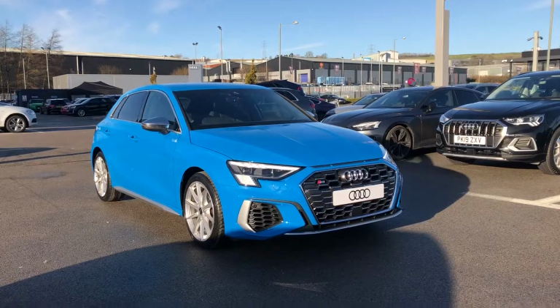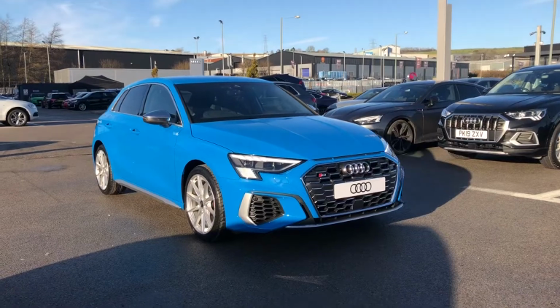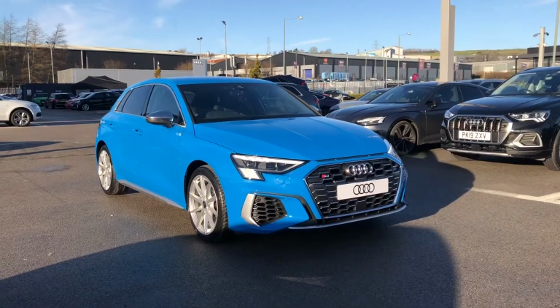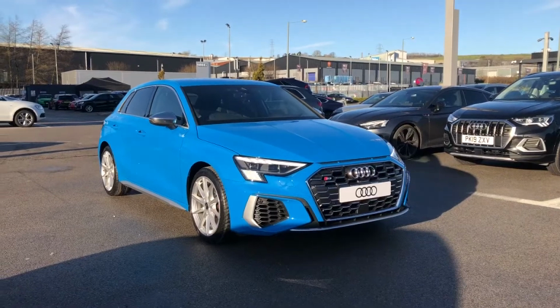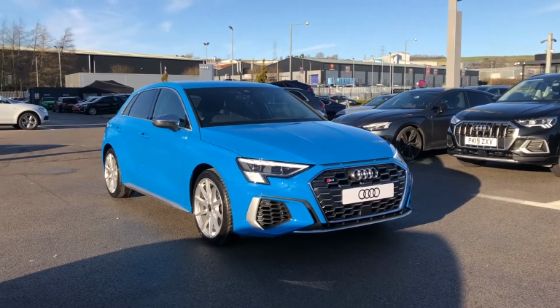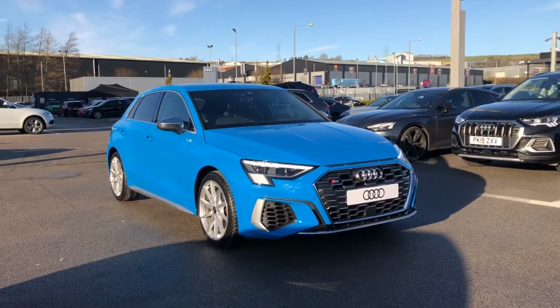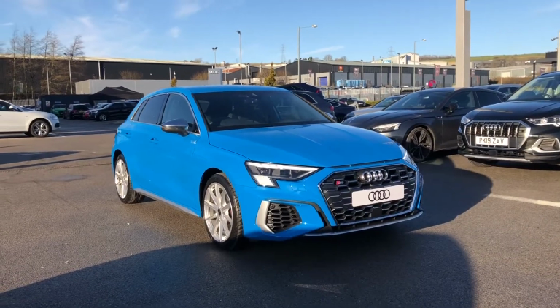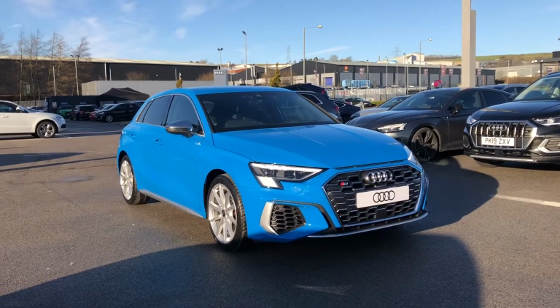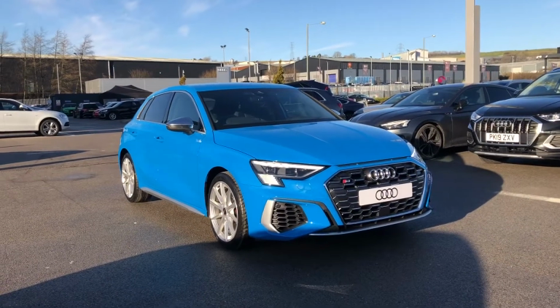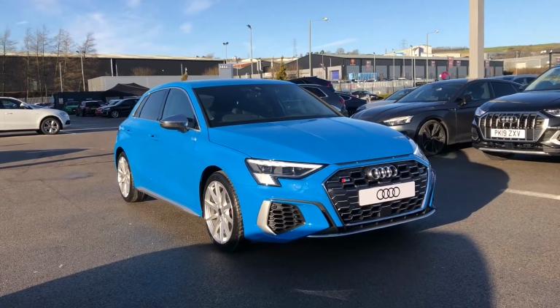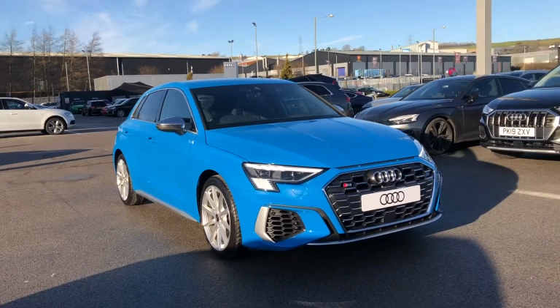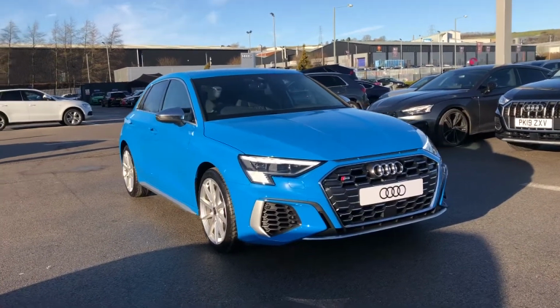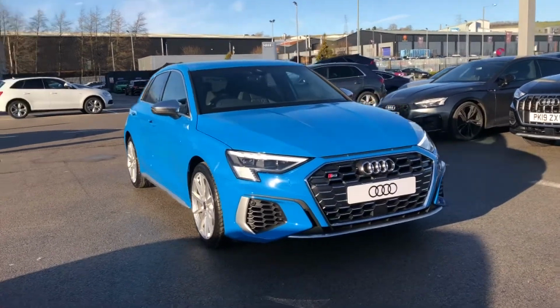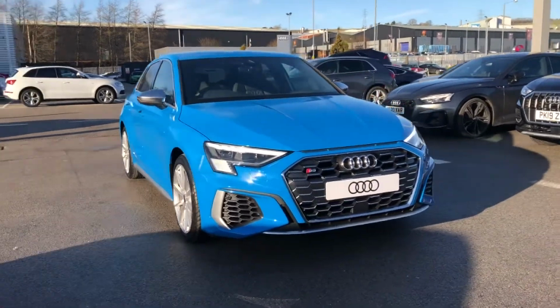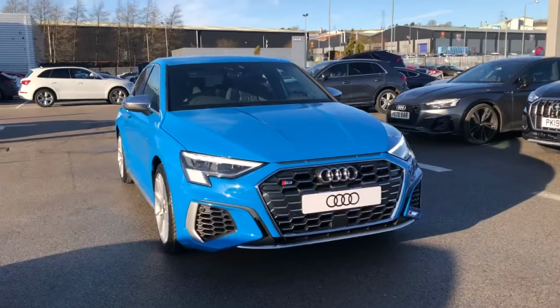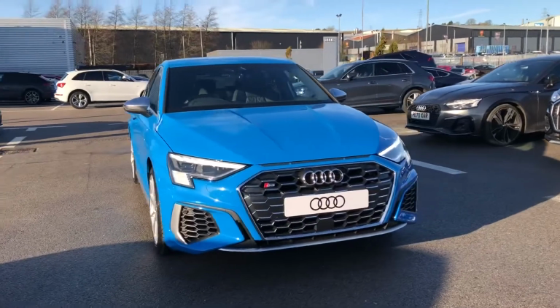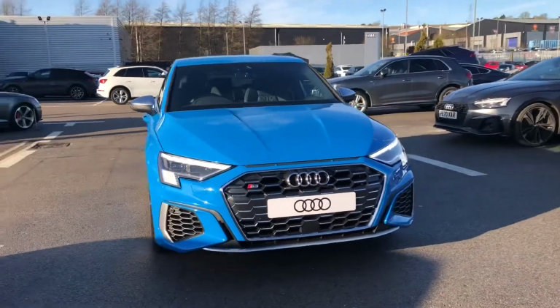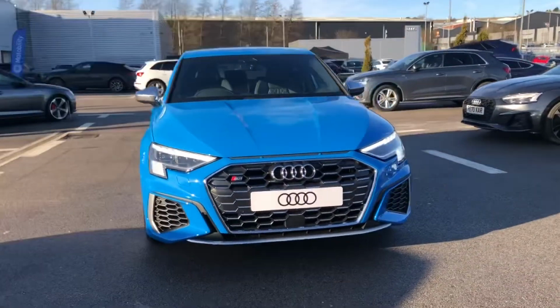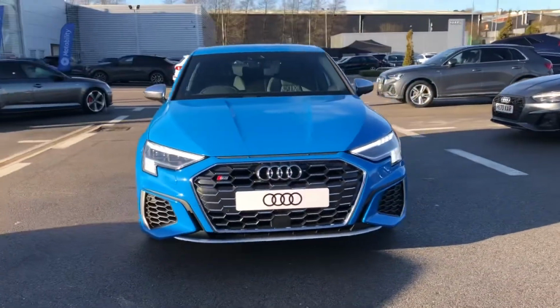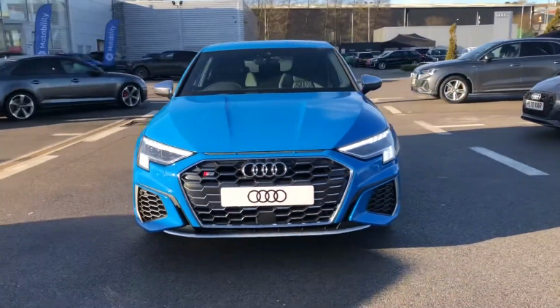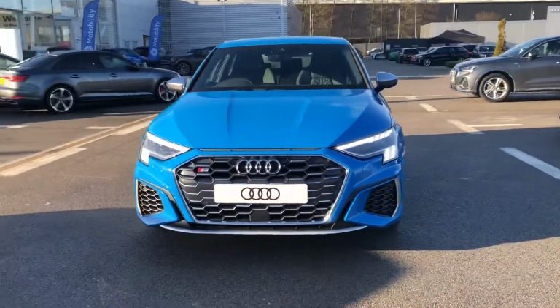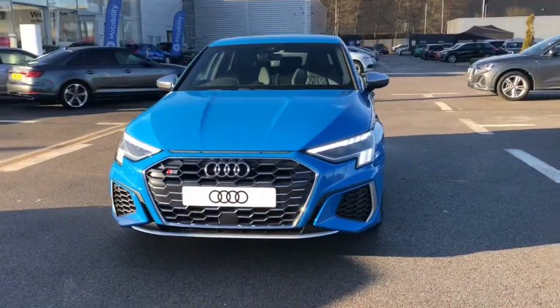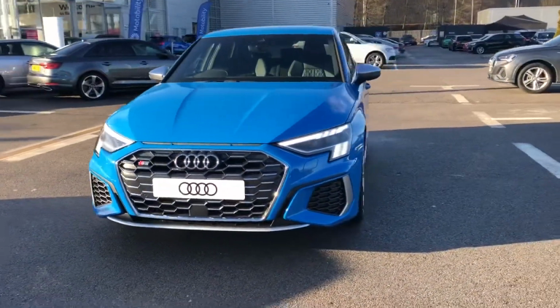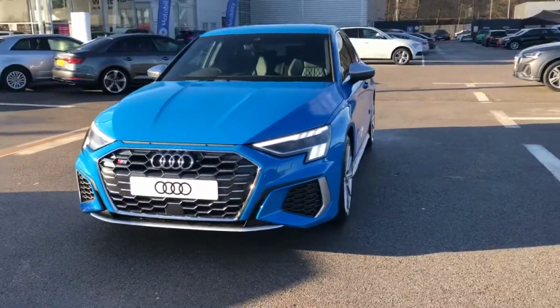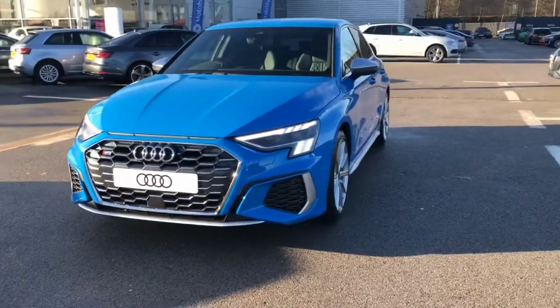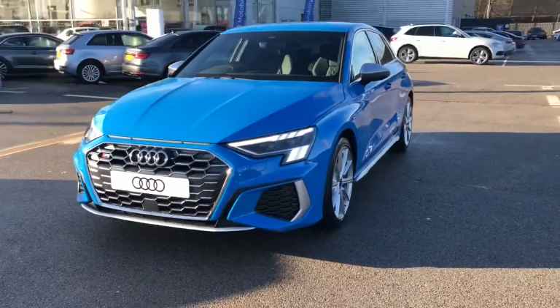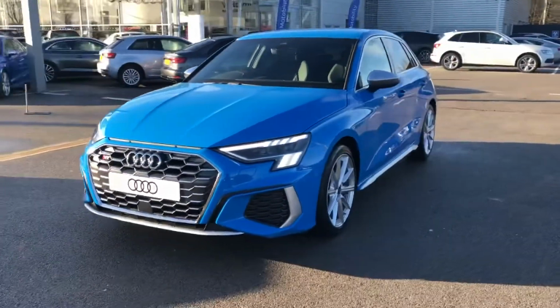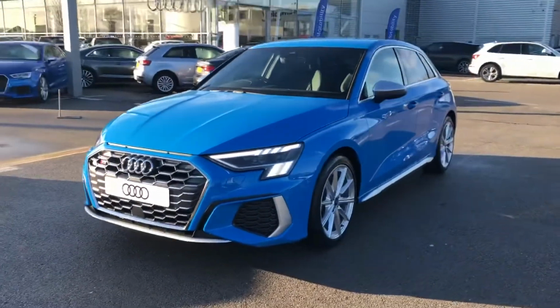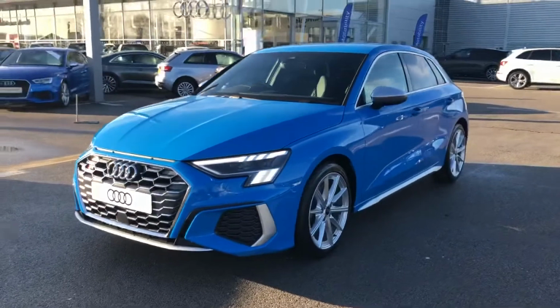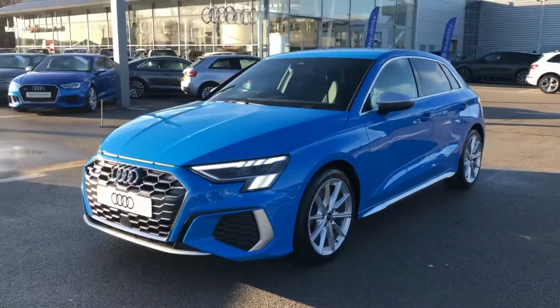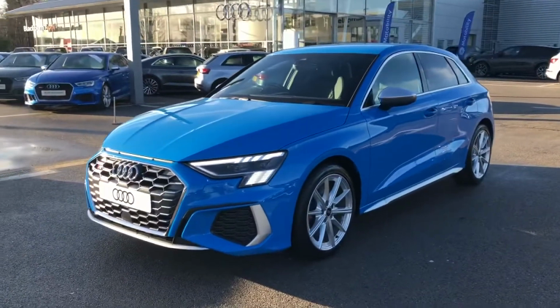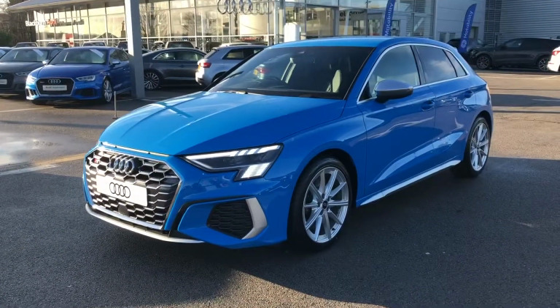Hi and welcome to Blackburn Audi. My name's Fiona and today I'm going to be giving you a quick tour of this absolutely stunning brand new Audi S3 new shape Sport Black S-Tronic Quattro, finished in the stunning turbo blue.